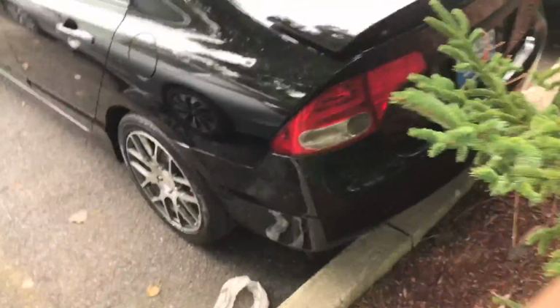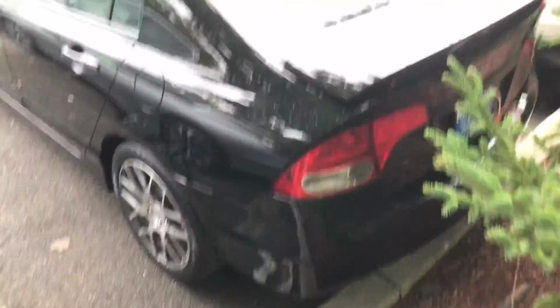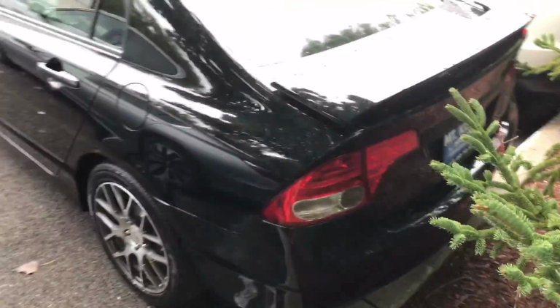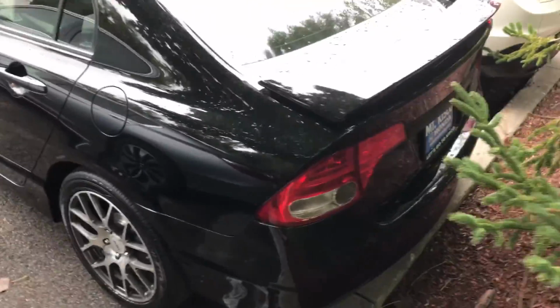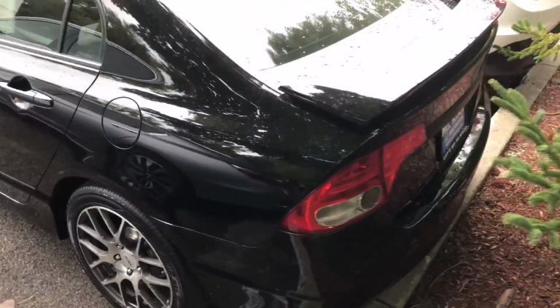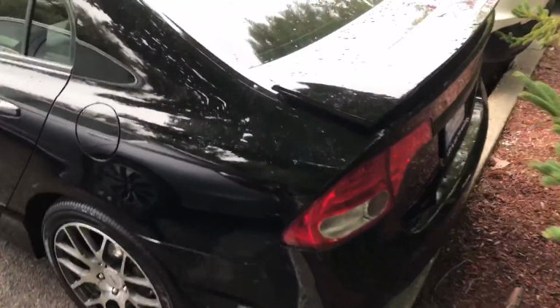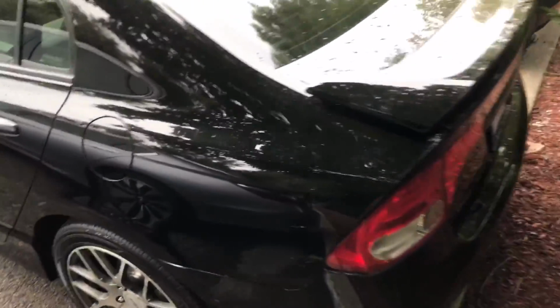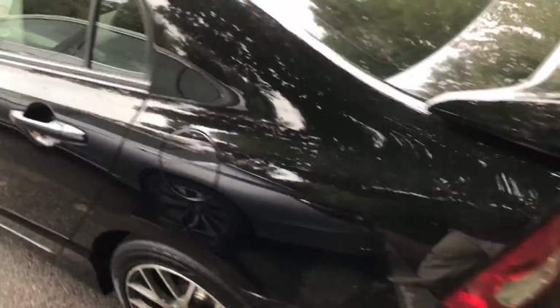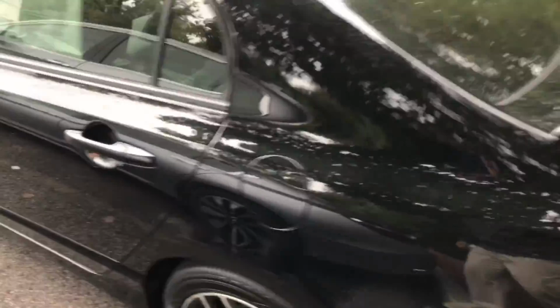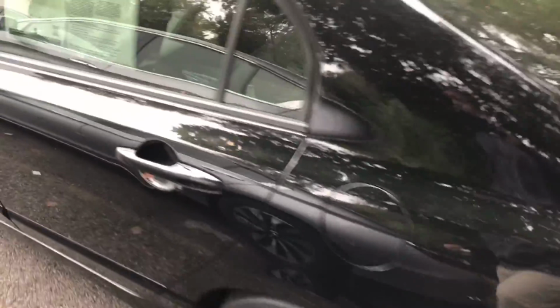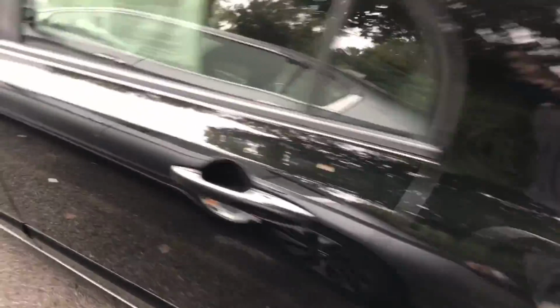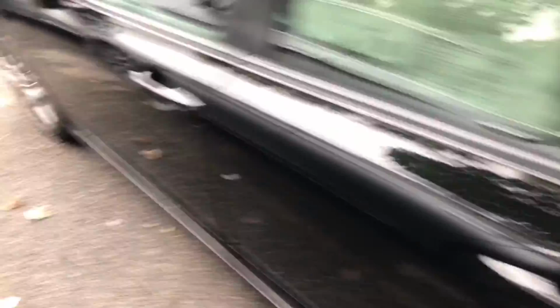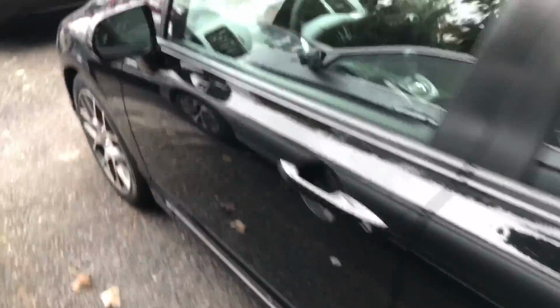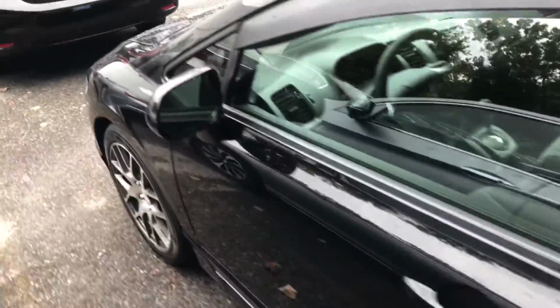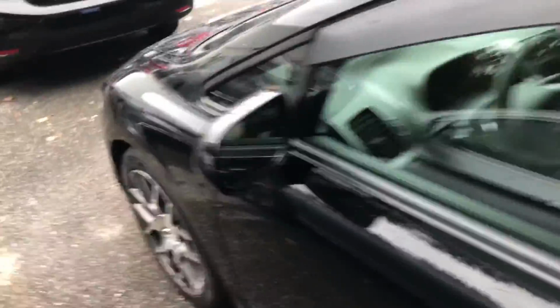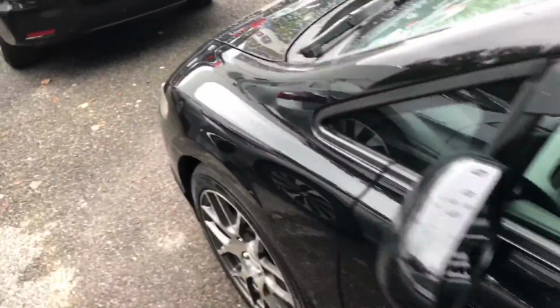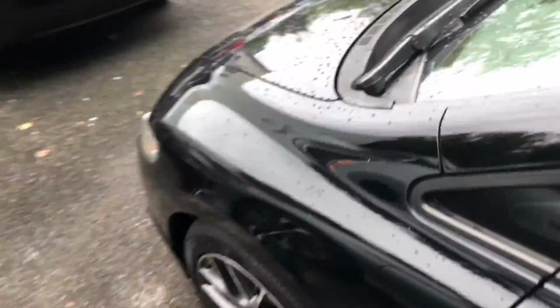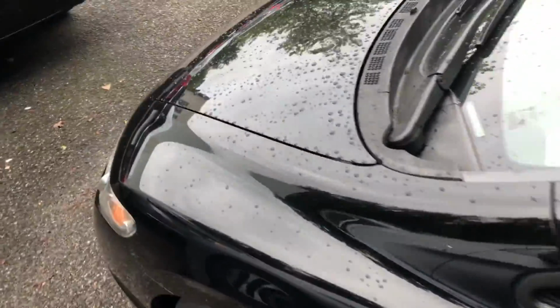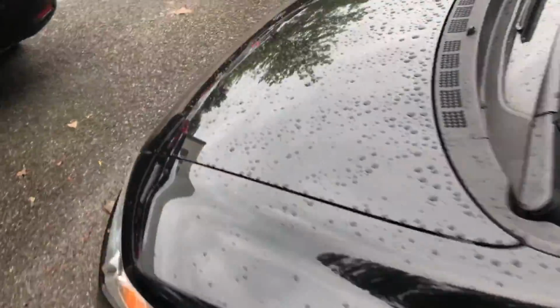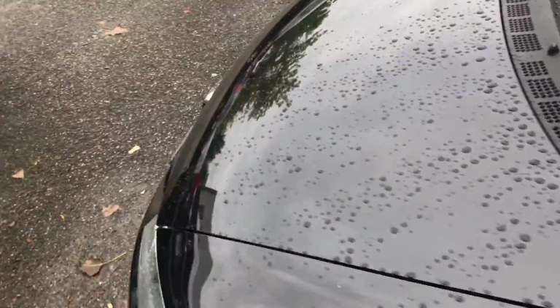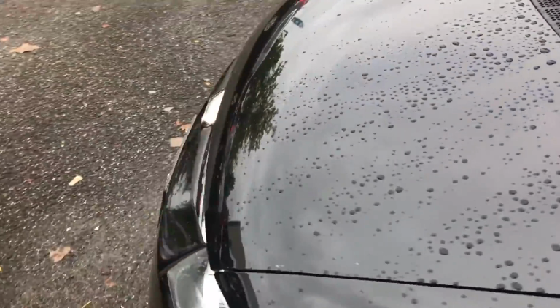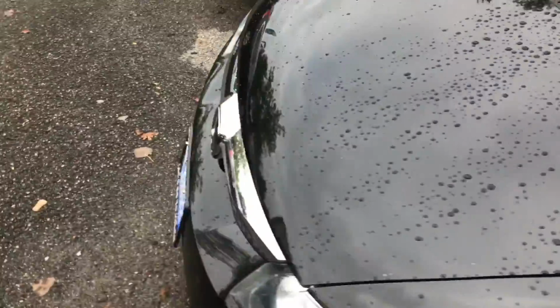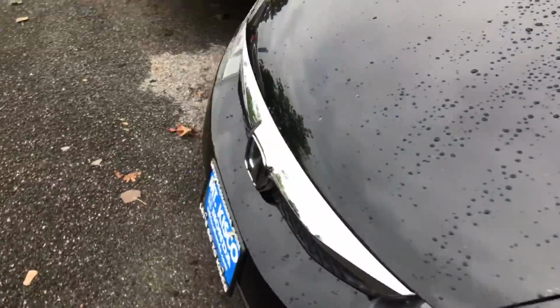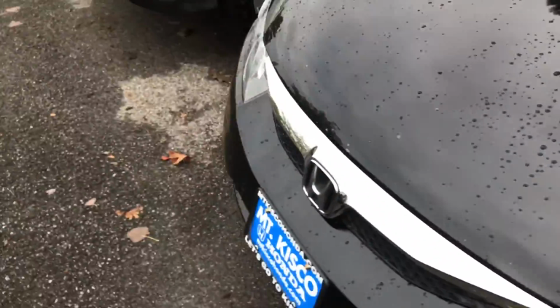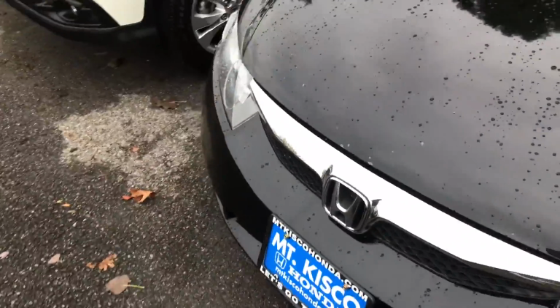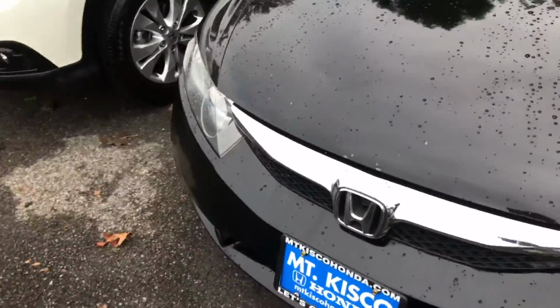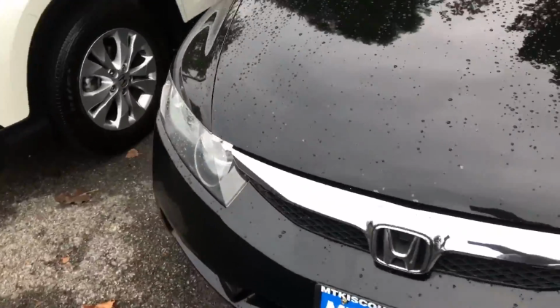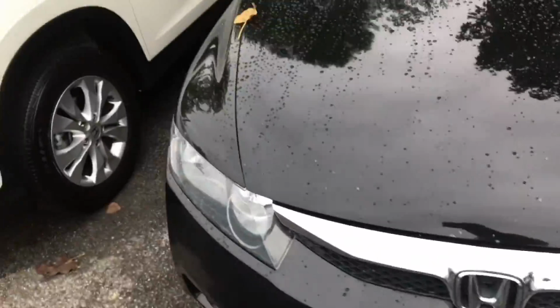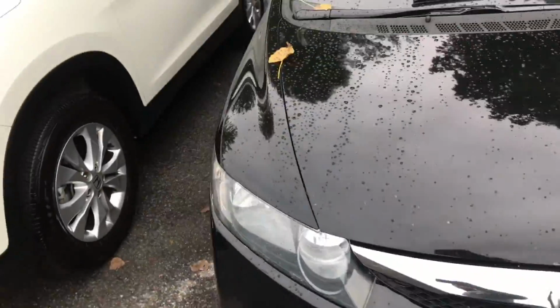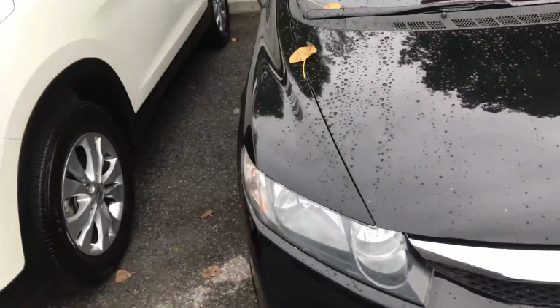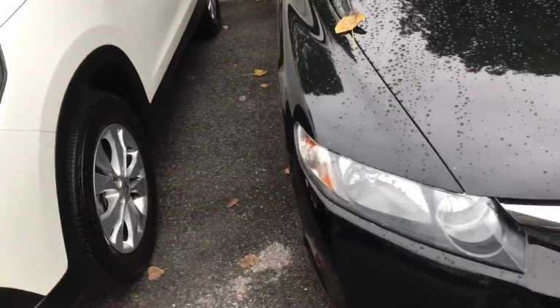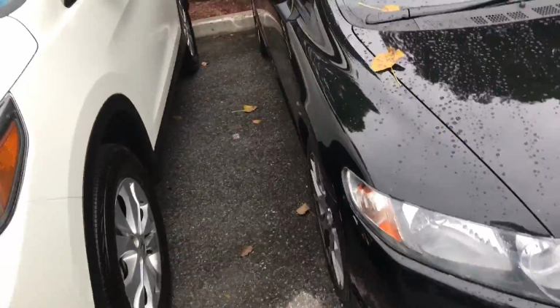This is a pre-owned Civic that goes through our service center and gets a New York State inspection, which is very strict and thorough. So we make sure all our used cars are running like new.